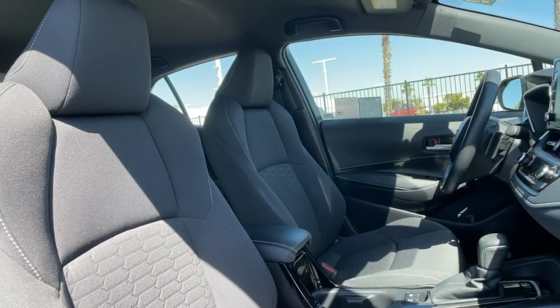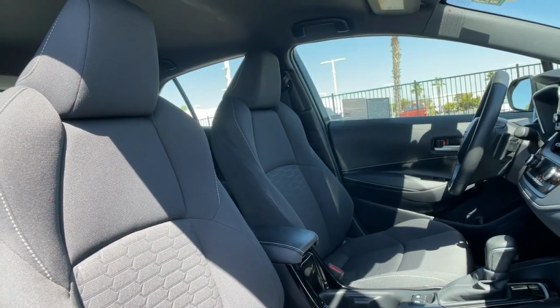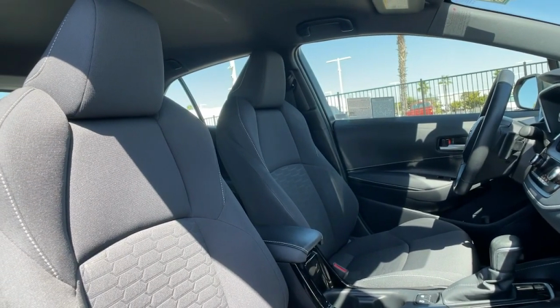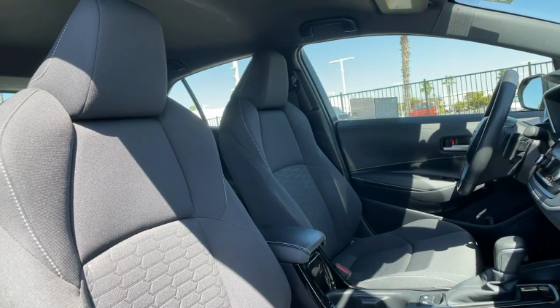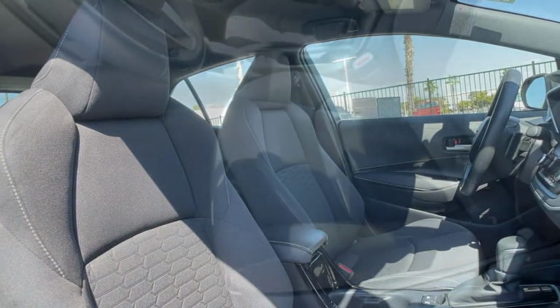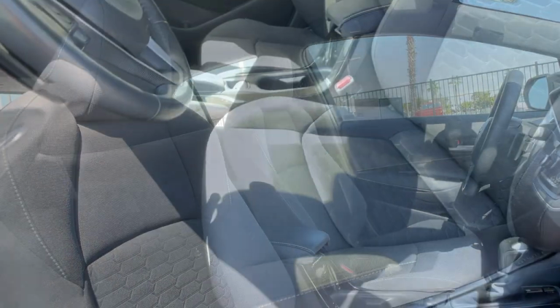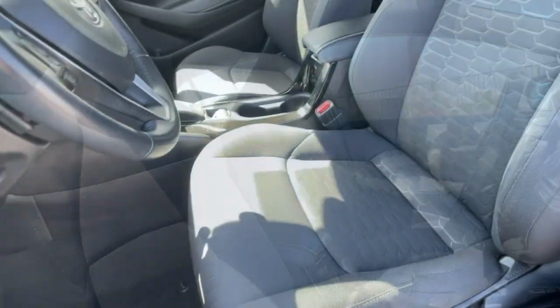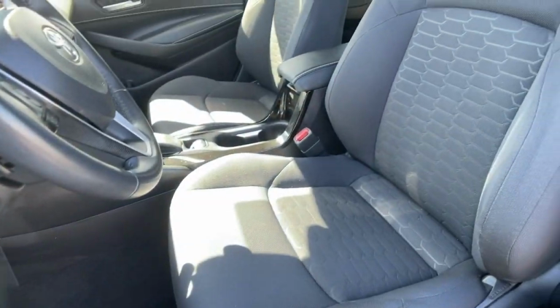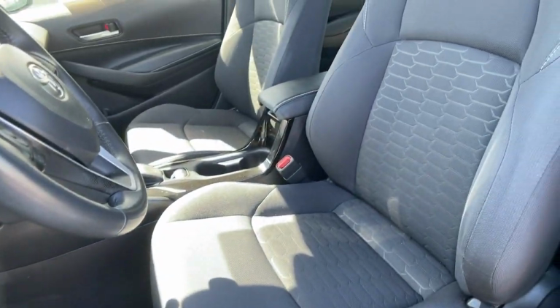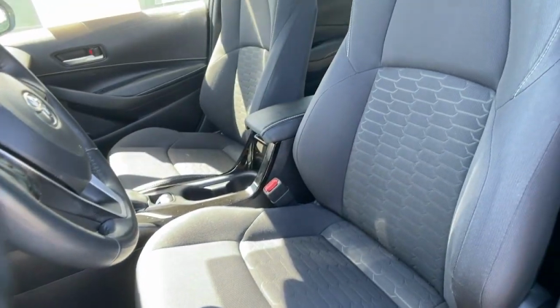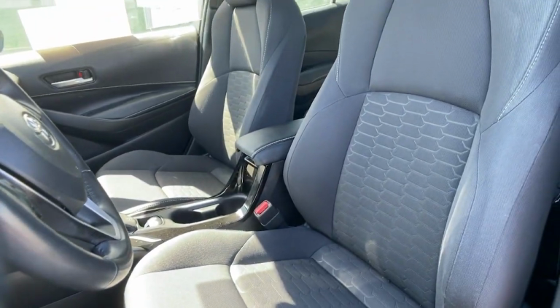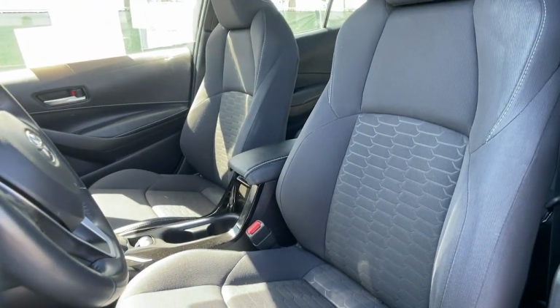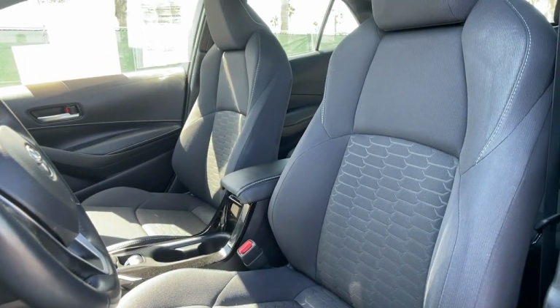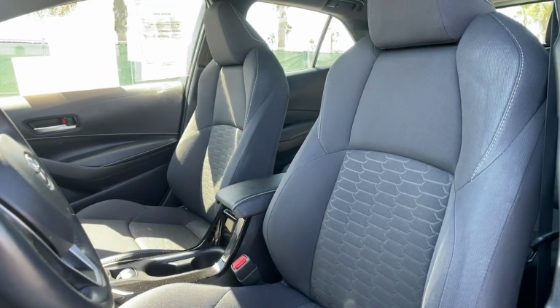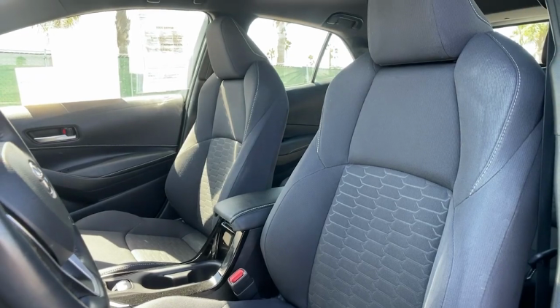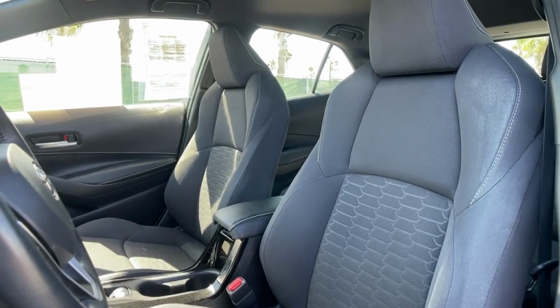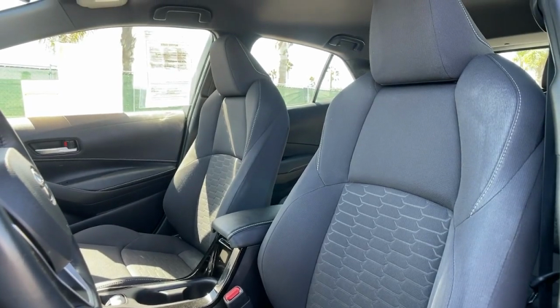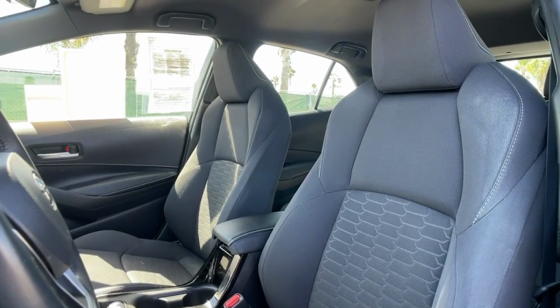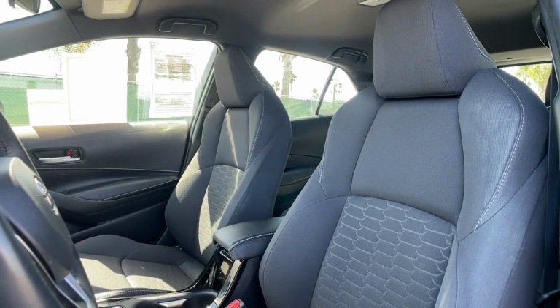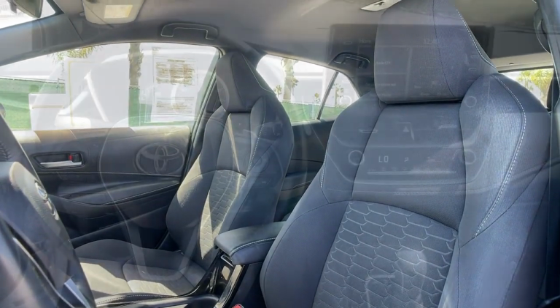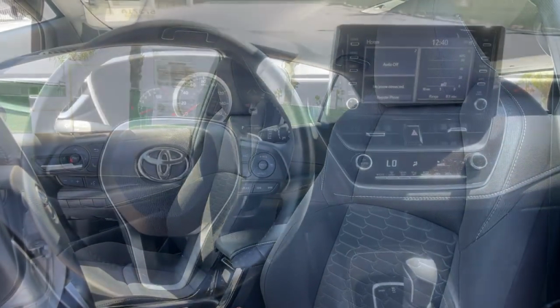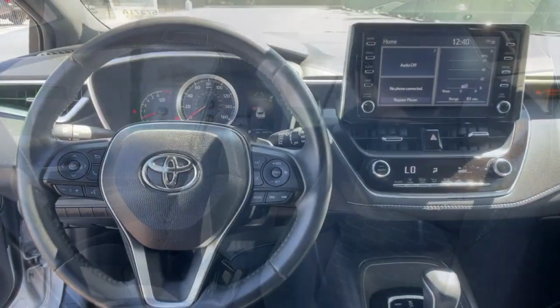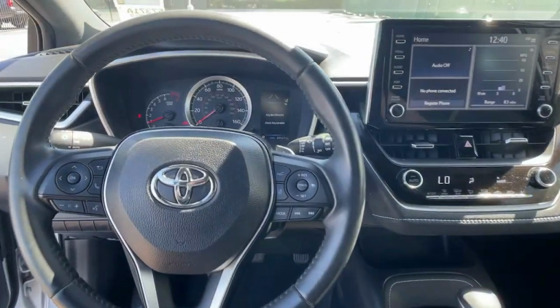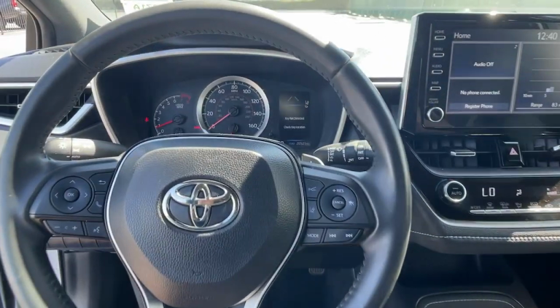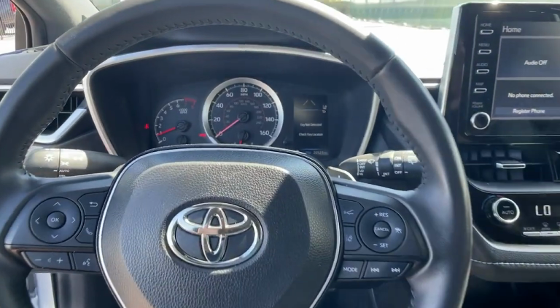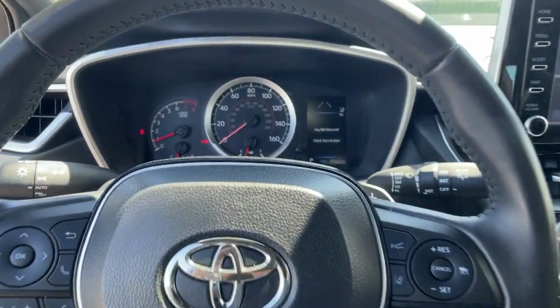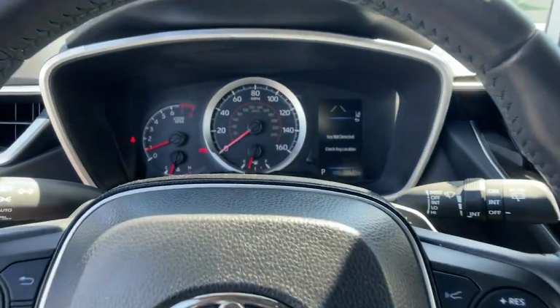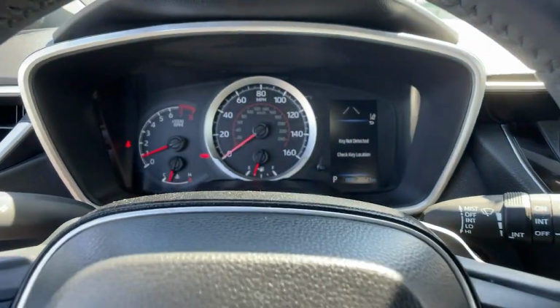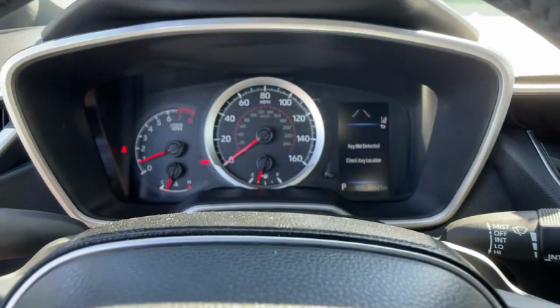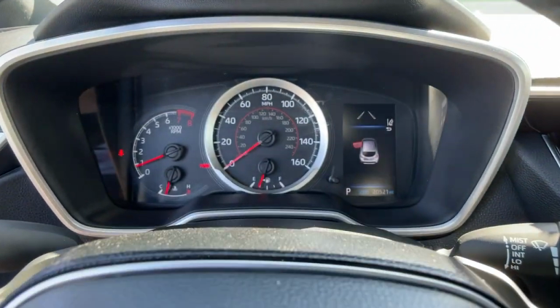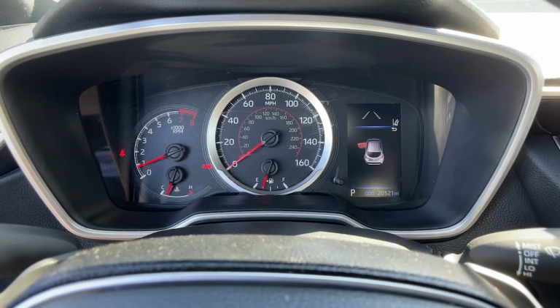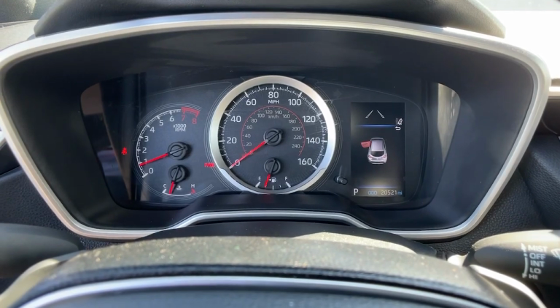Don't miss the chance to have fun every time you take the wheel. Our staff makes it easy to get exactly what you want, and we'll make it a snap to drive away in this exciting Corolla Hatchback.